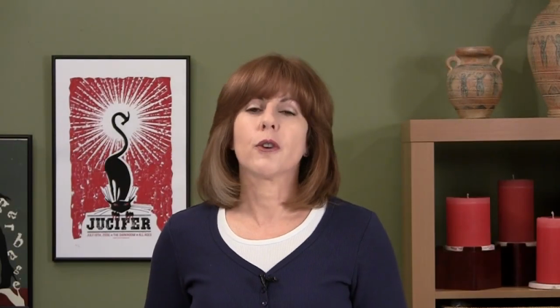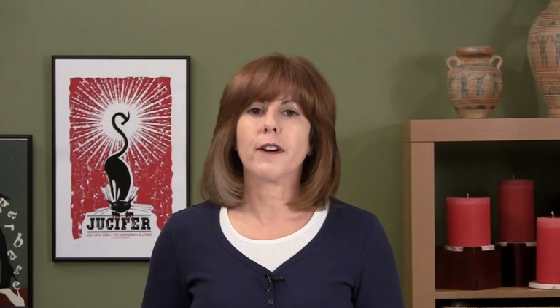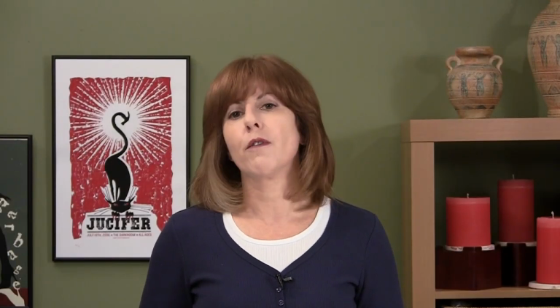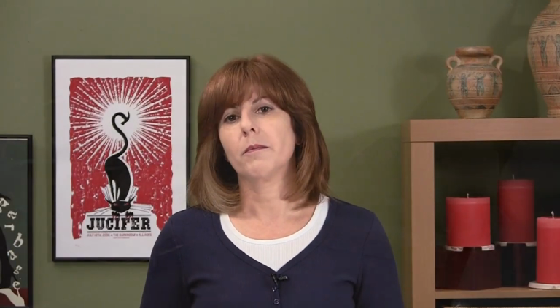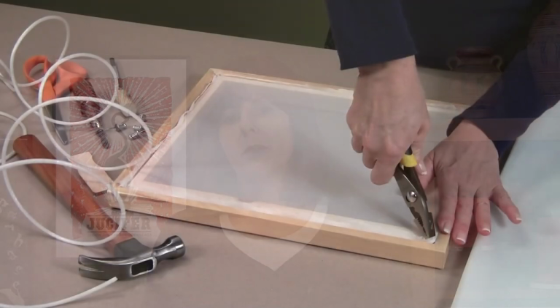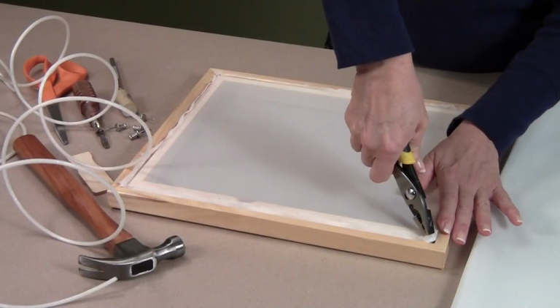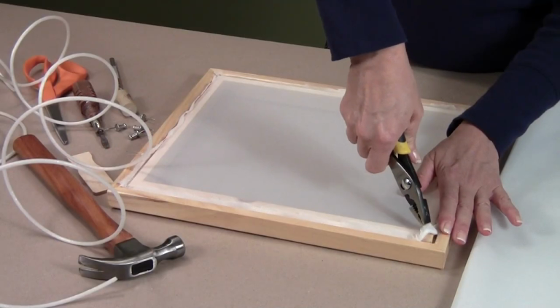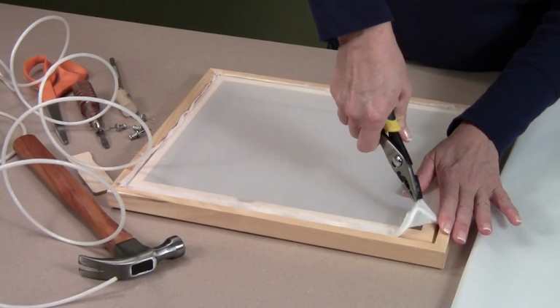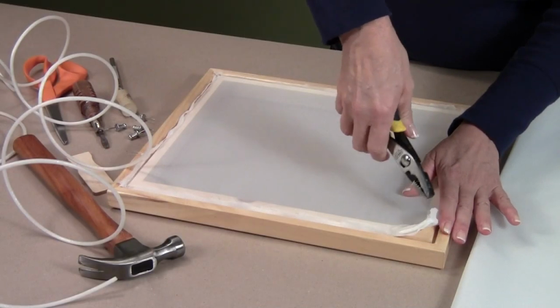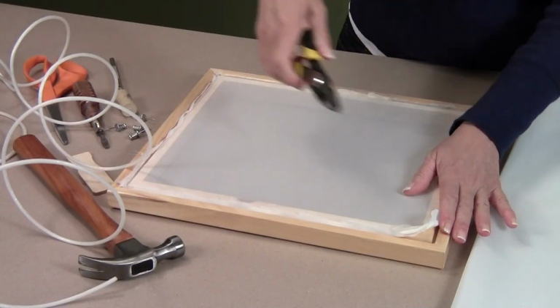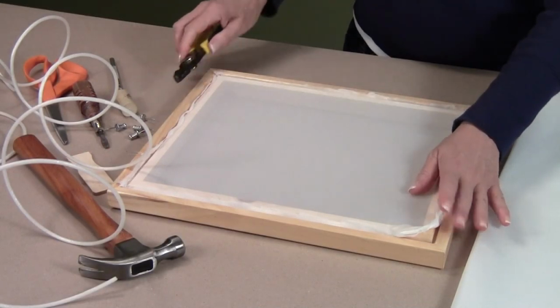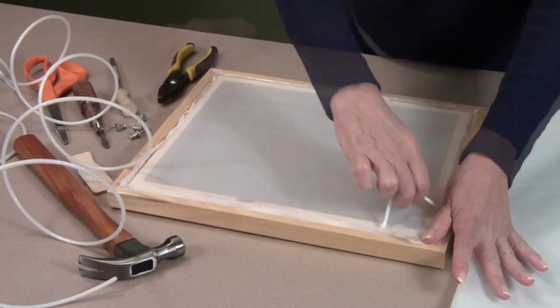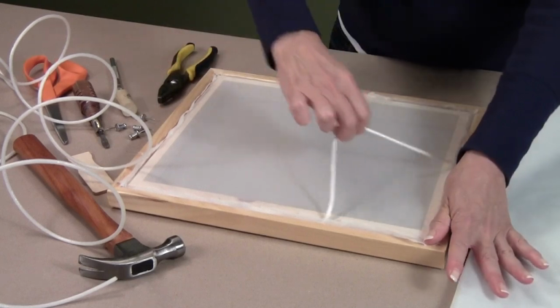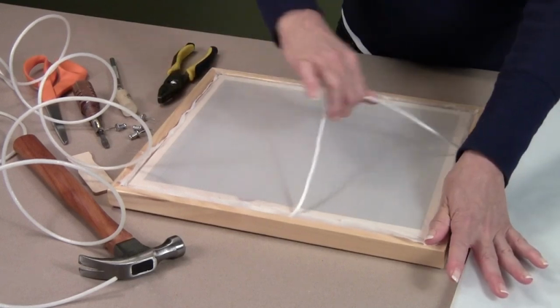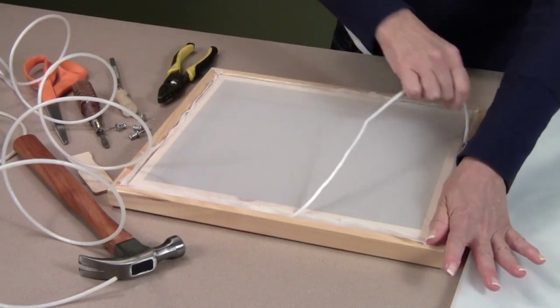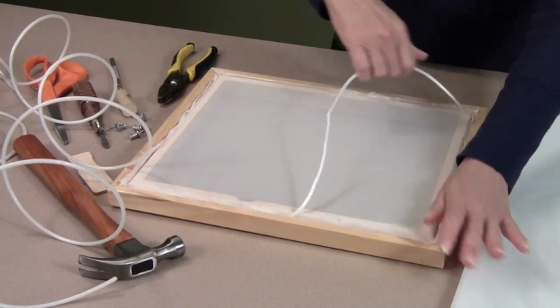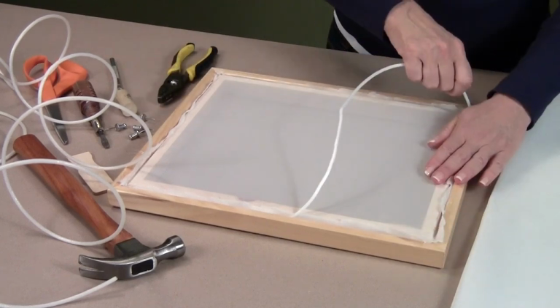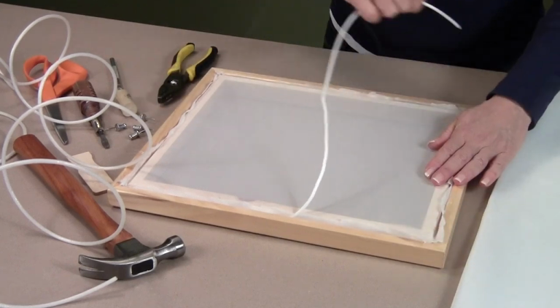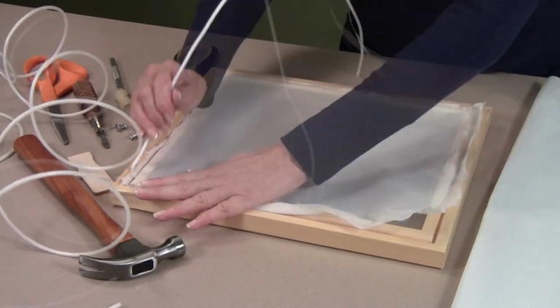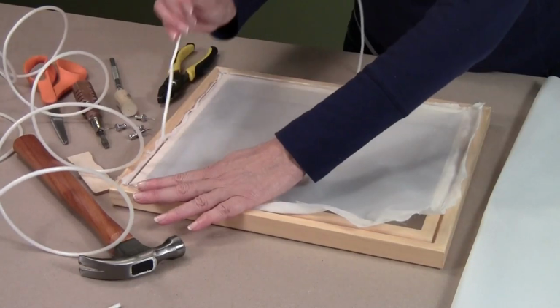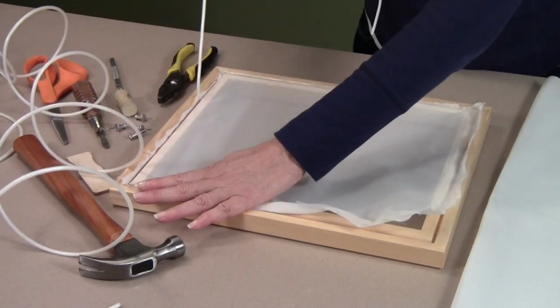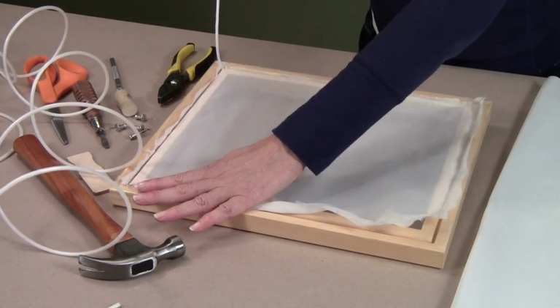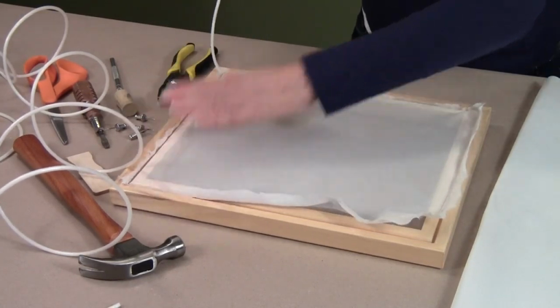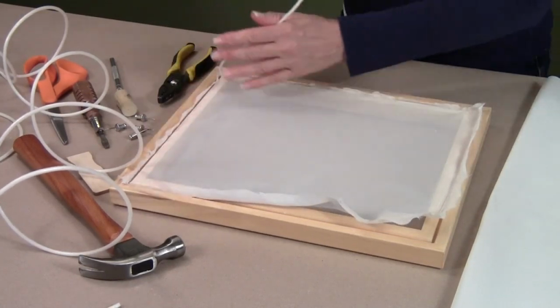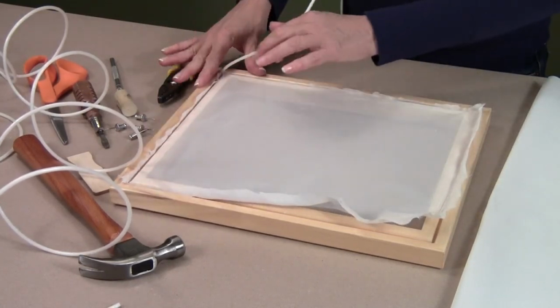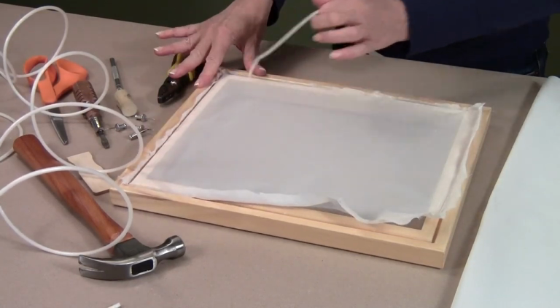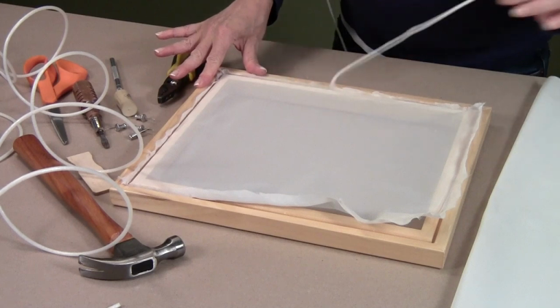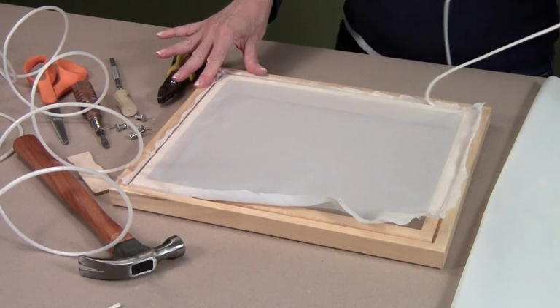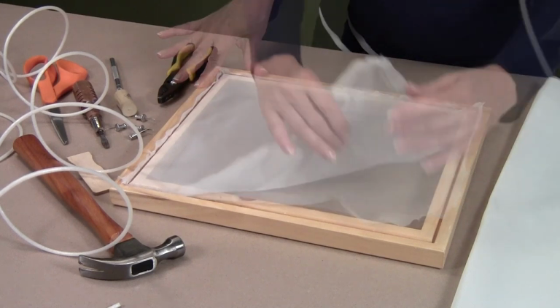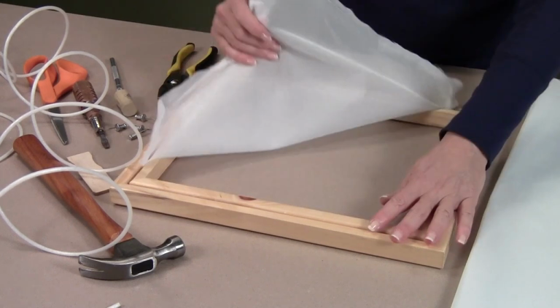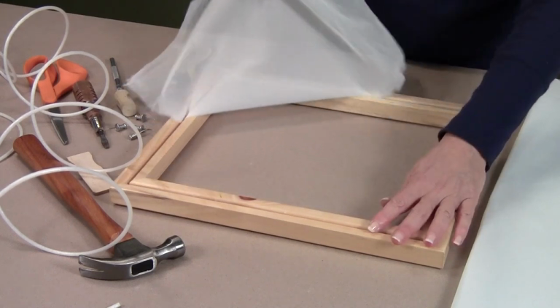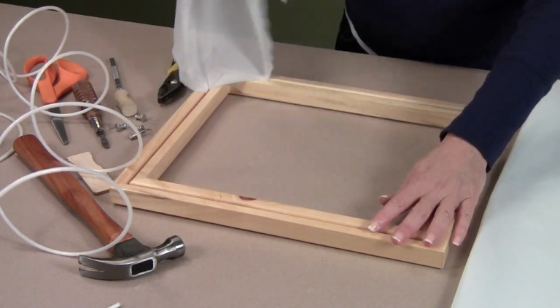Using a screwdriver or pliers, pull the cord out of the groove, then remove the fabric.